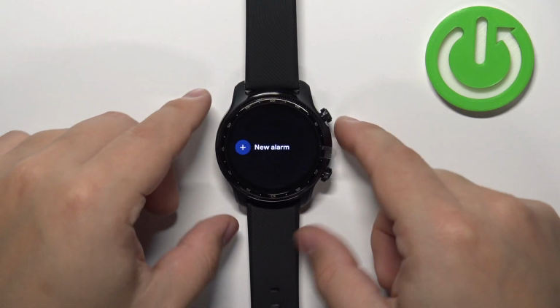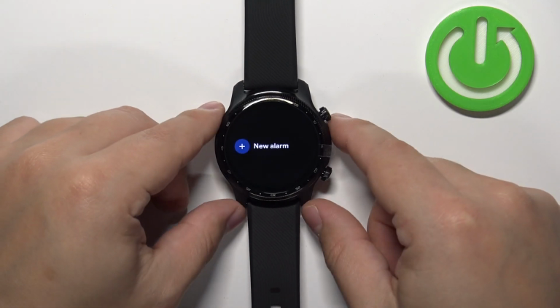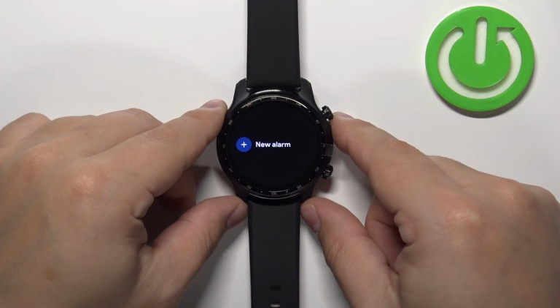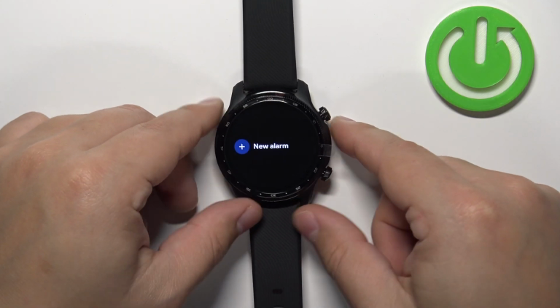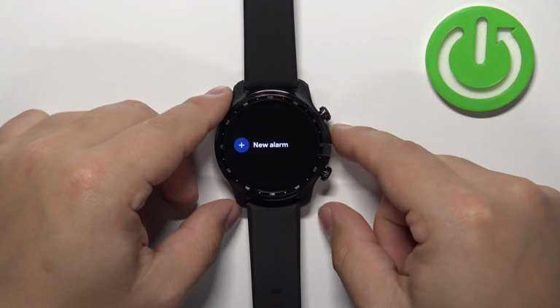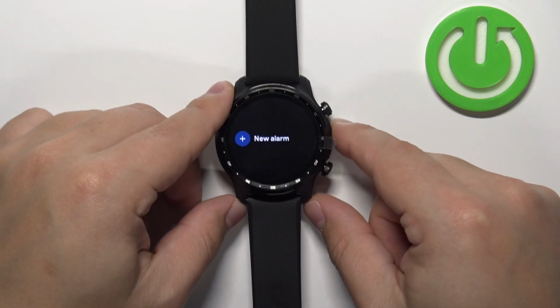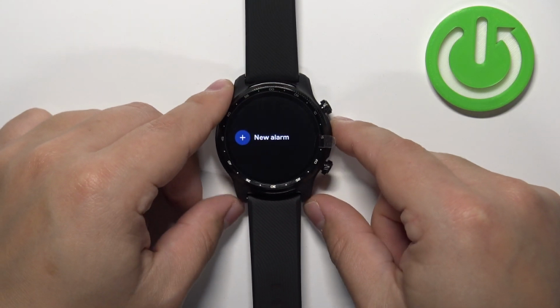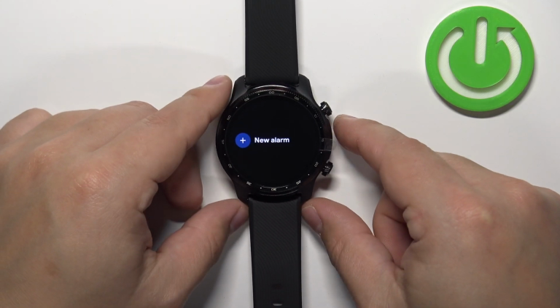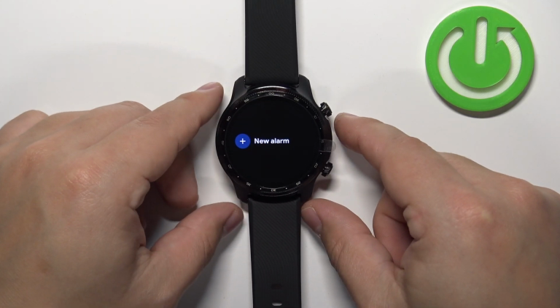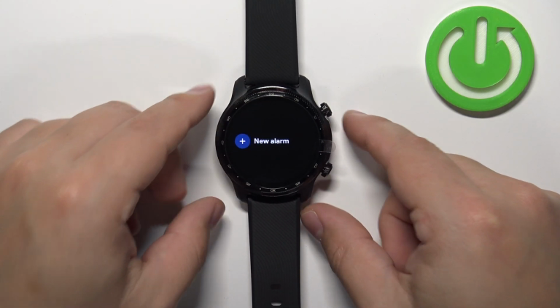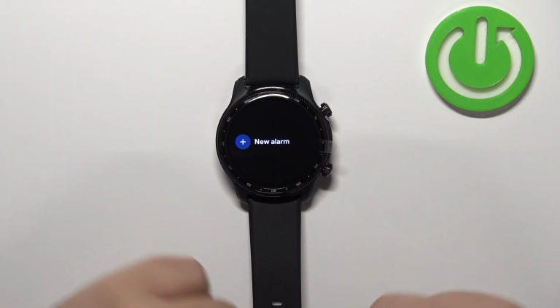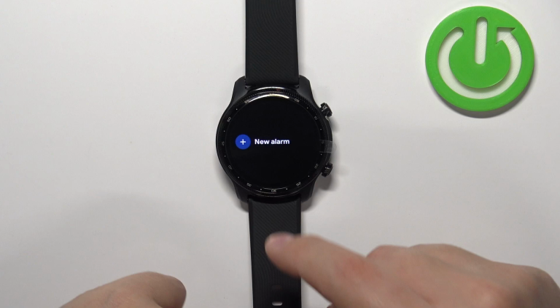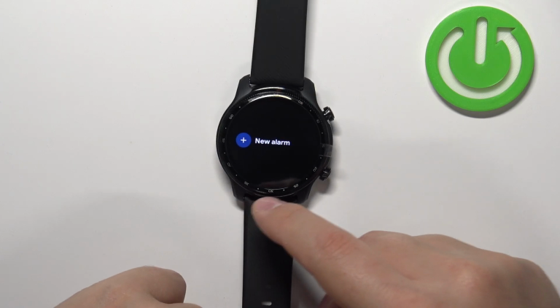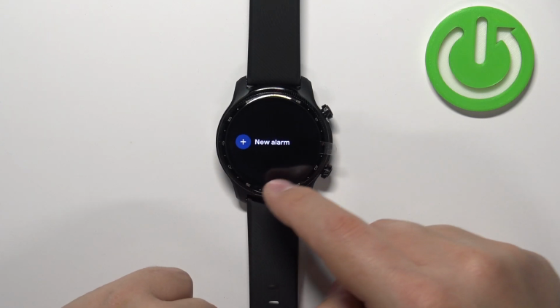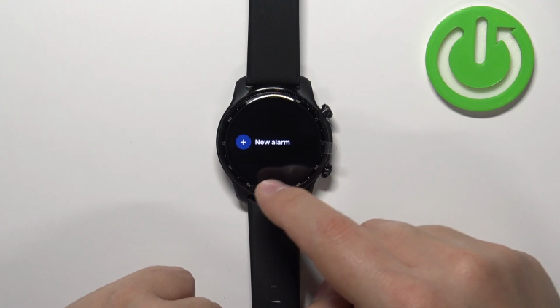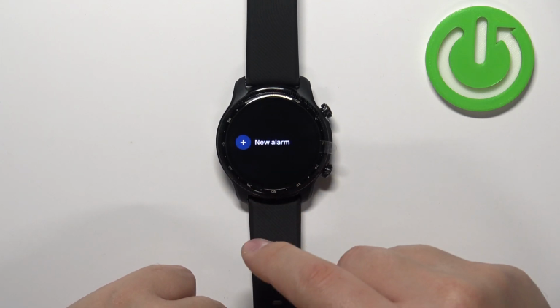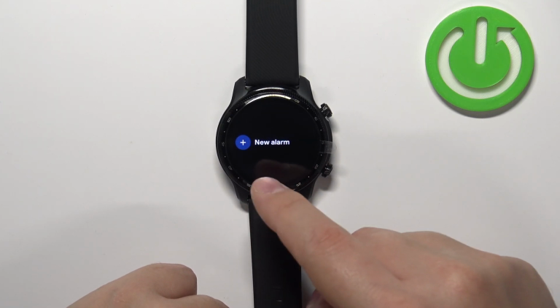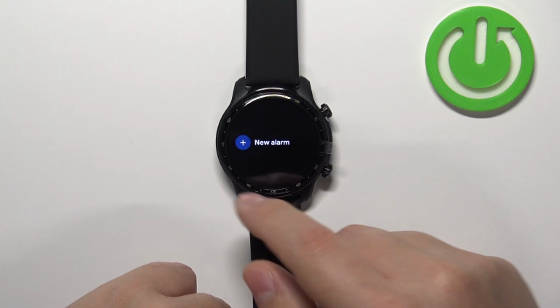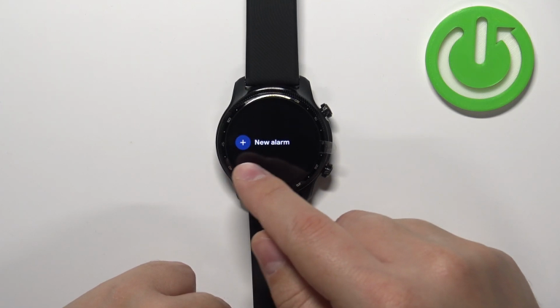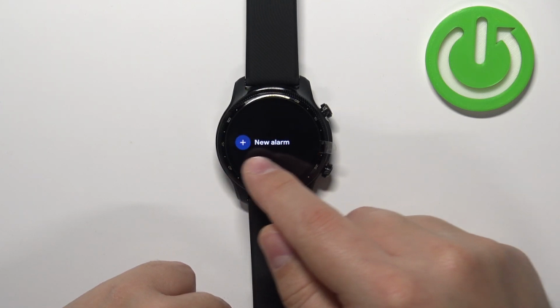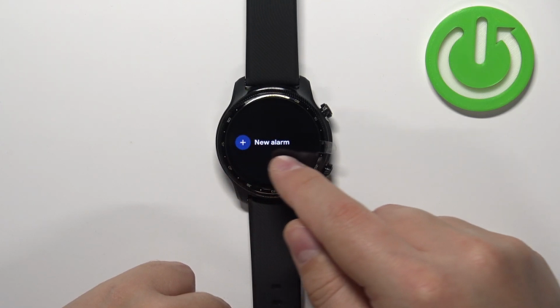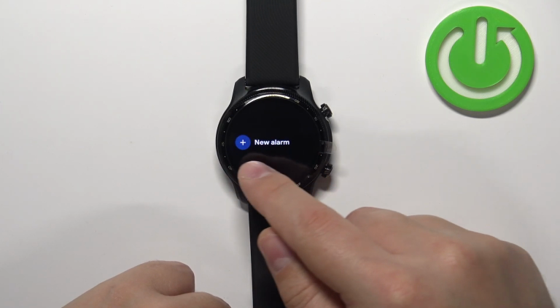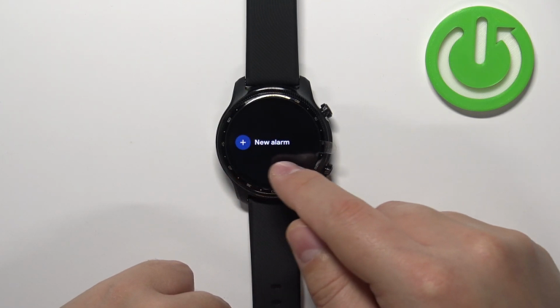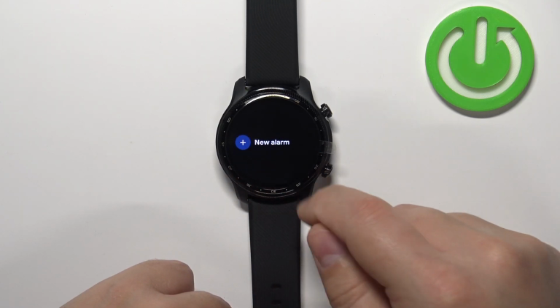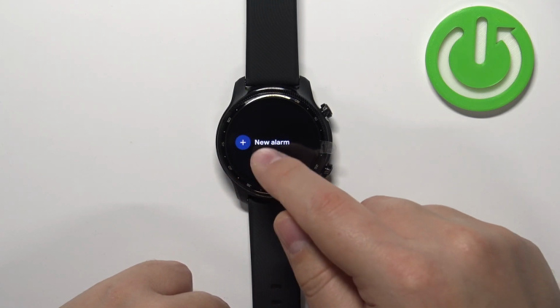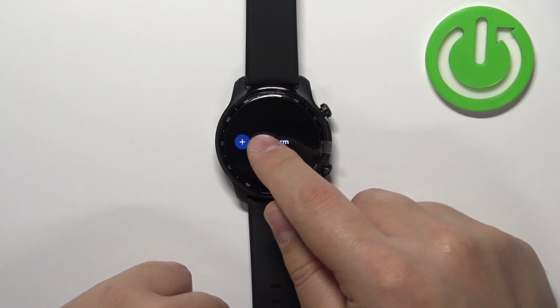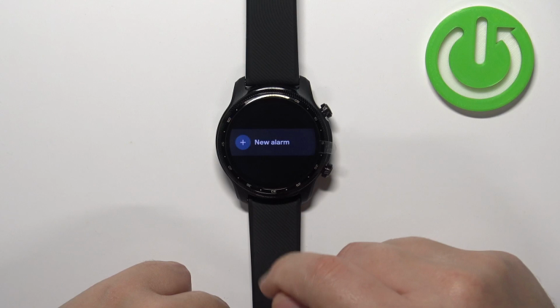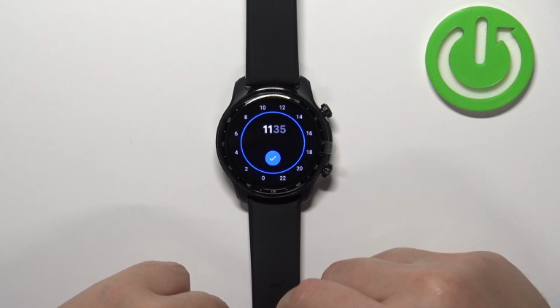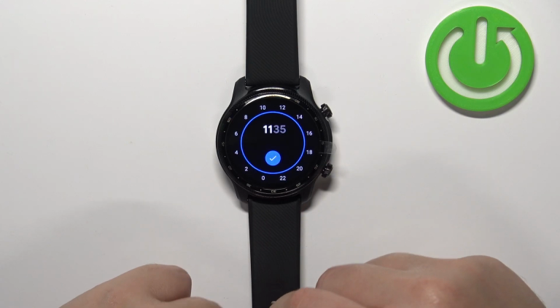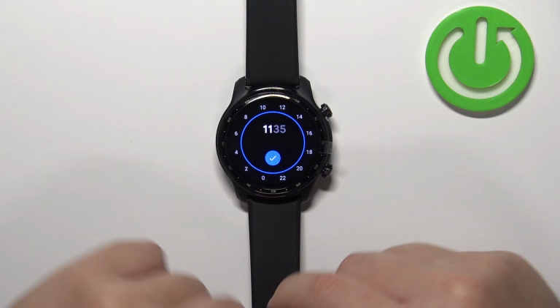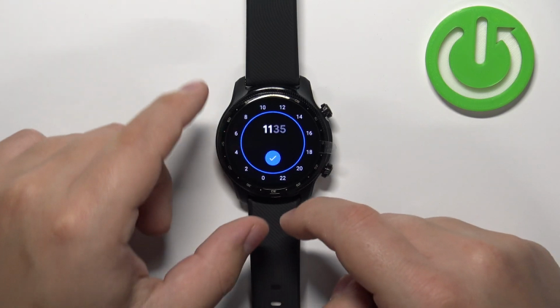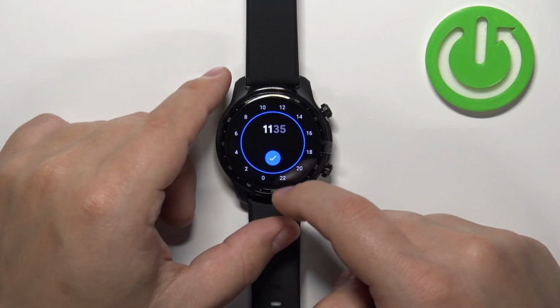Now scroll through the menu, find the option called Alarm, and tap on it. Here we have the alarm menu, and right here we can set up new alarms. As you can see, we don't have any right now, so we have only the New Alarm button — tap on it.